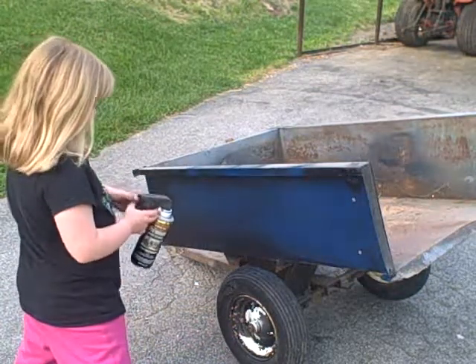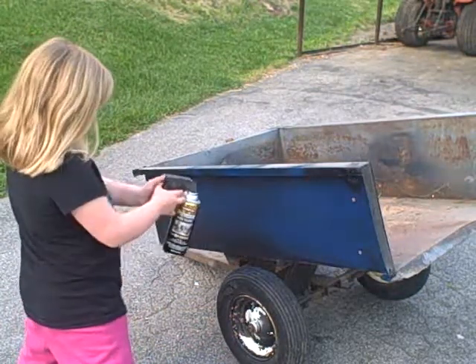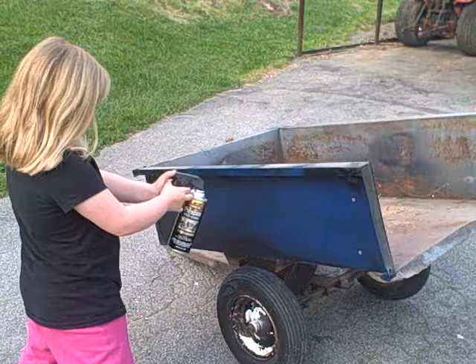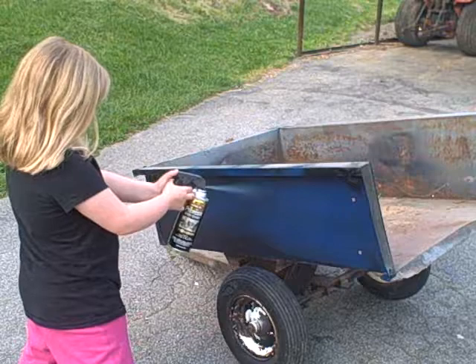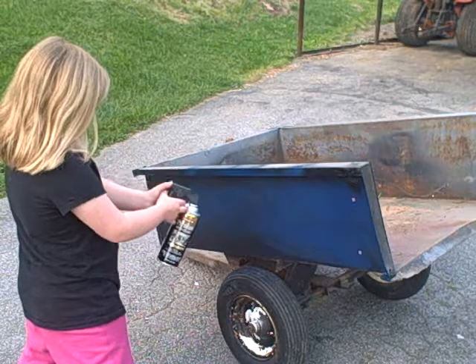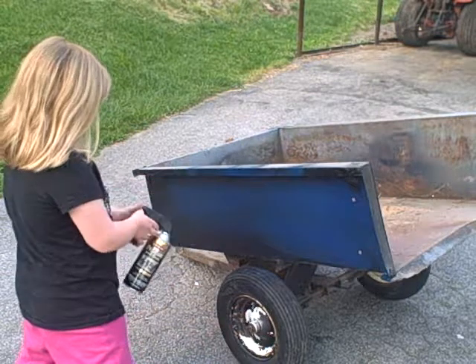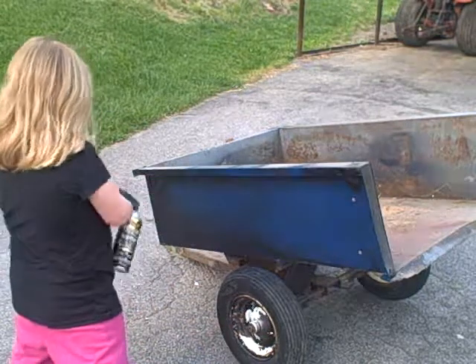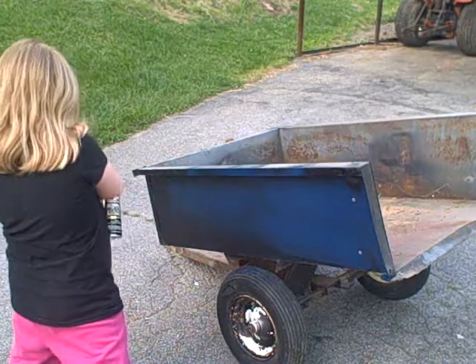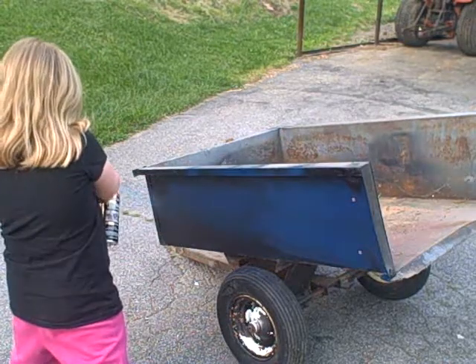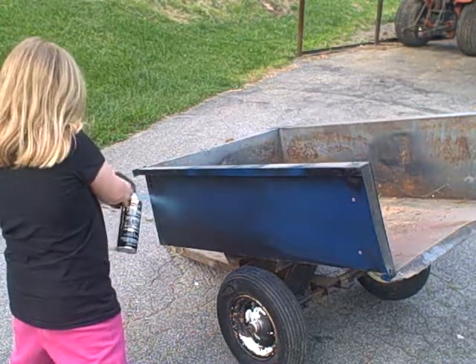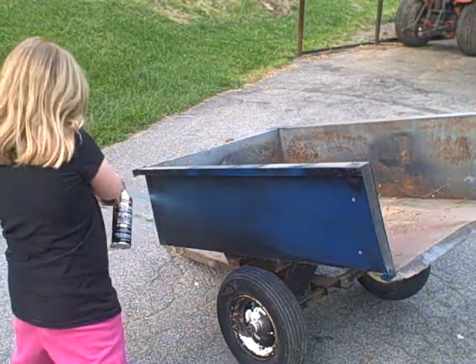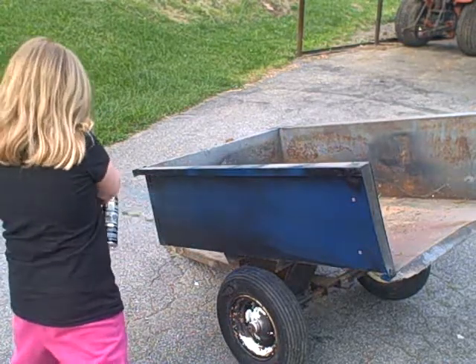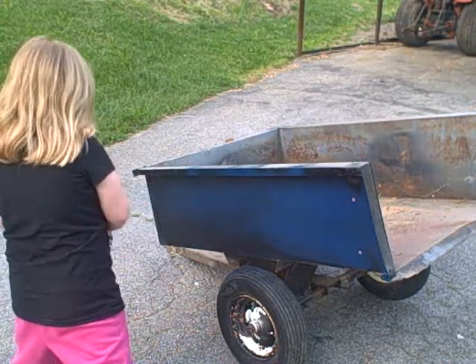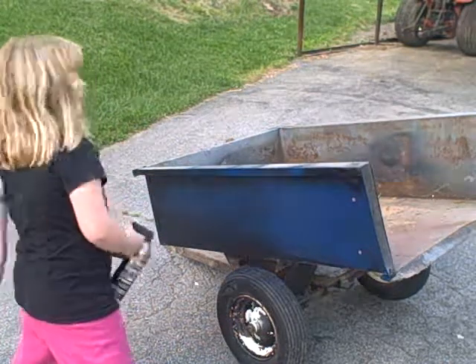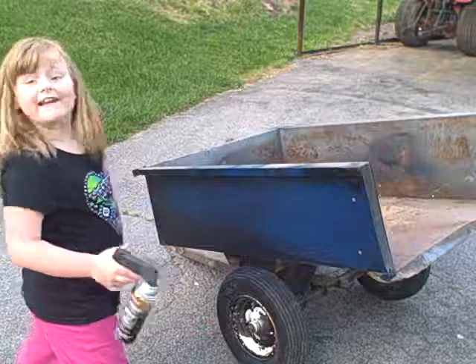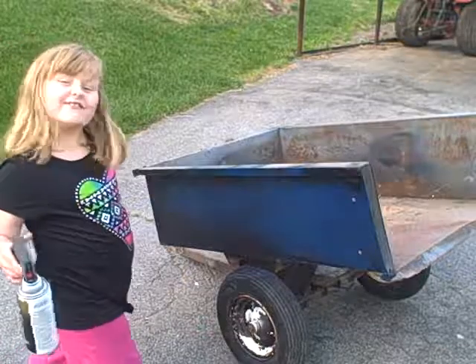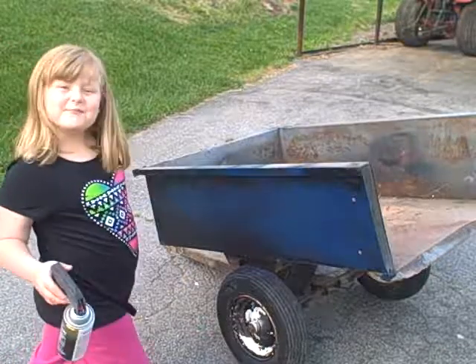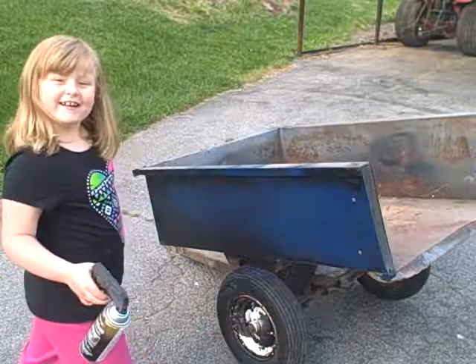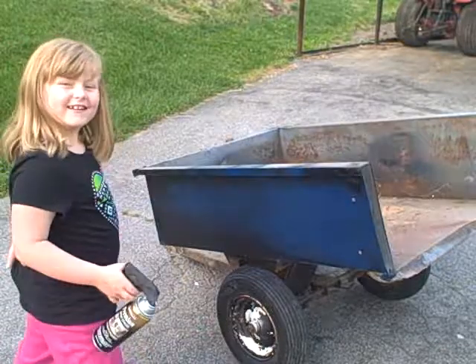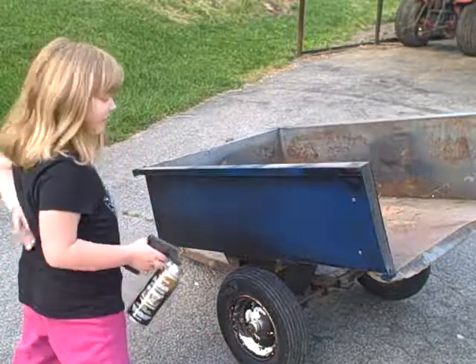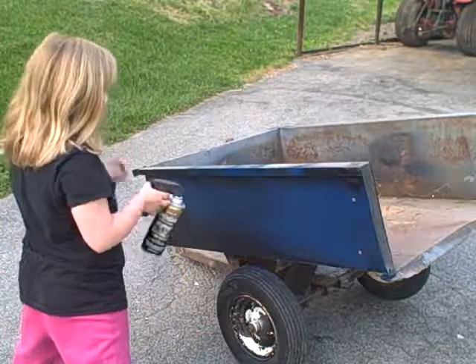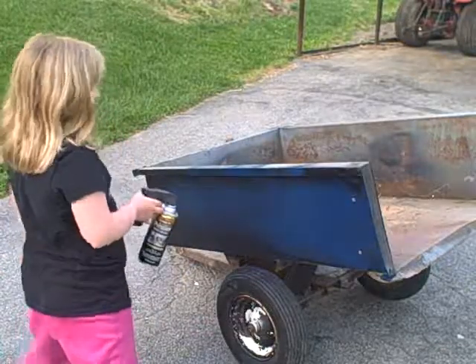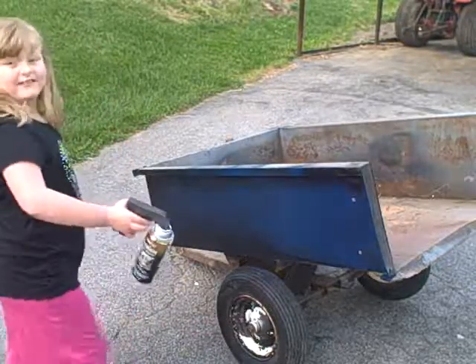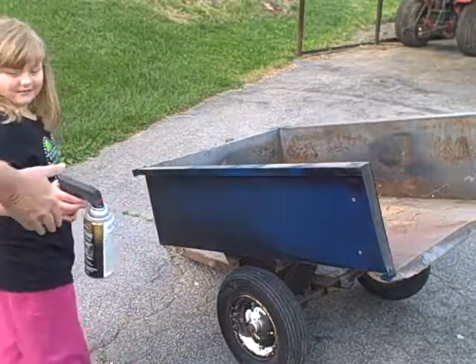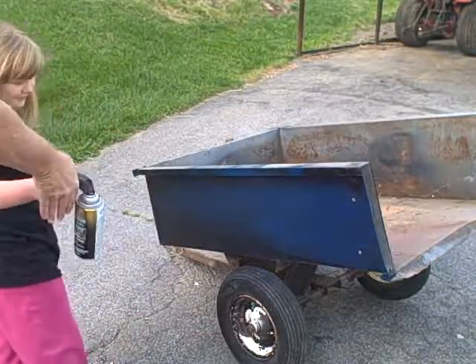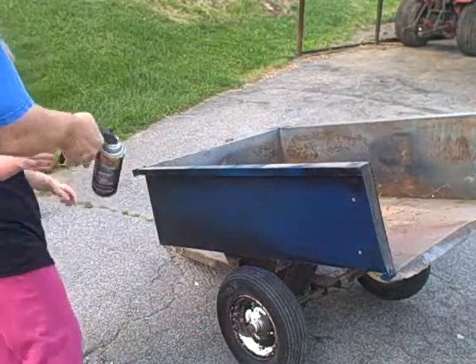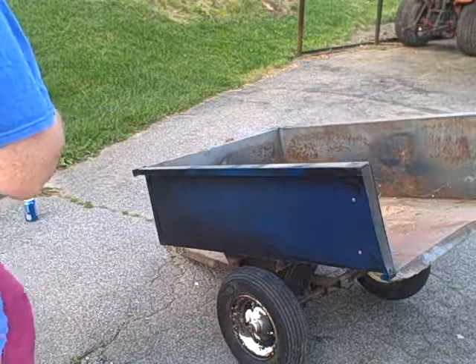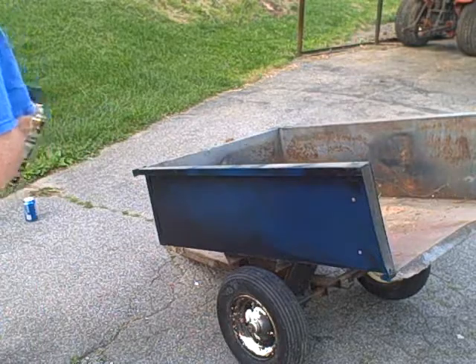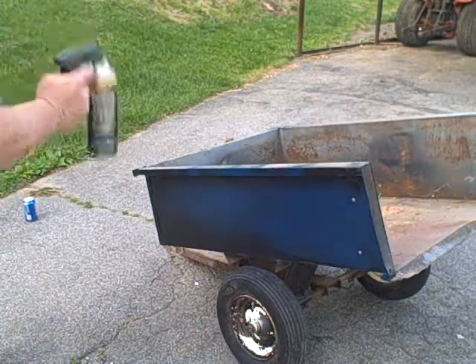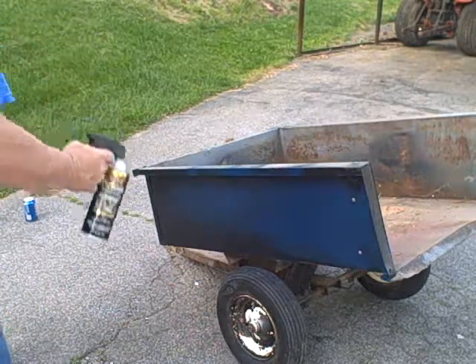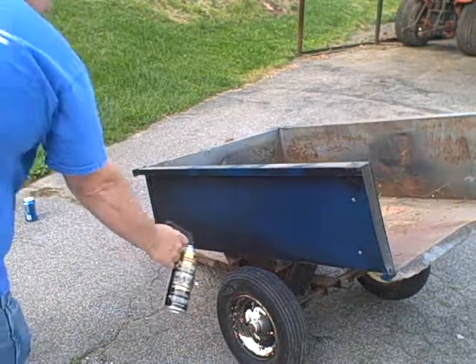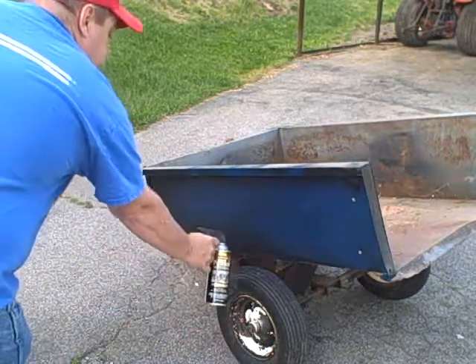Remember, whenever you're painting you want a nice ventilated area, or do it outside. This thing is about empty.